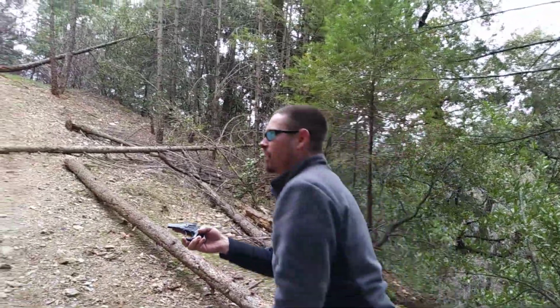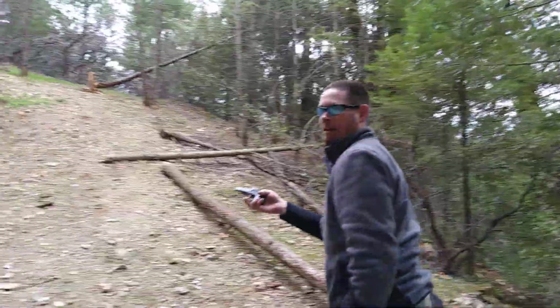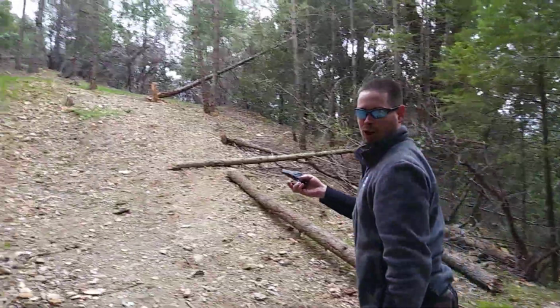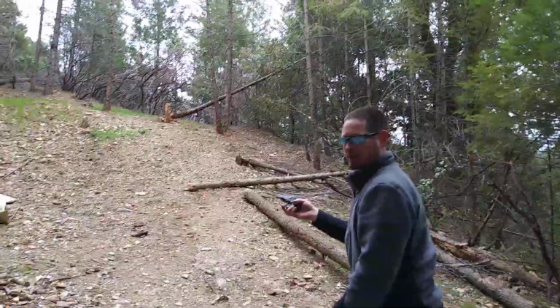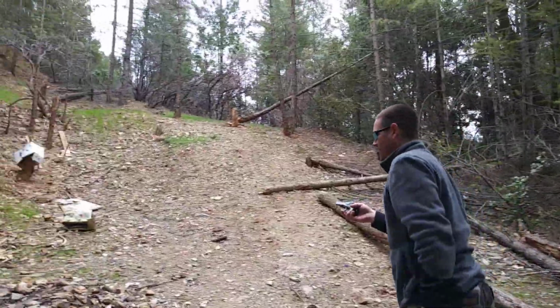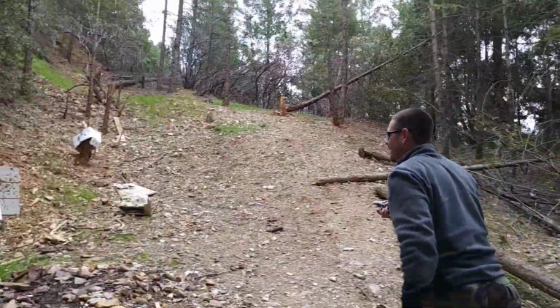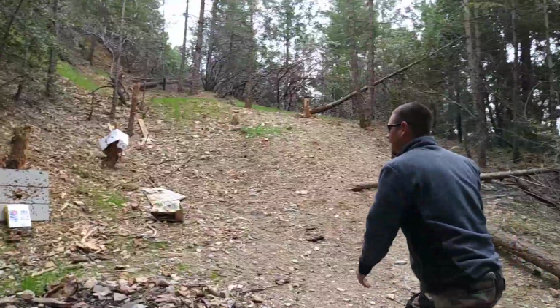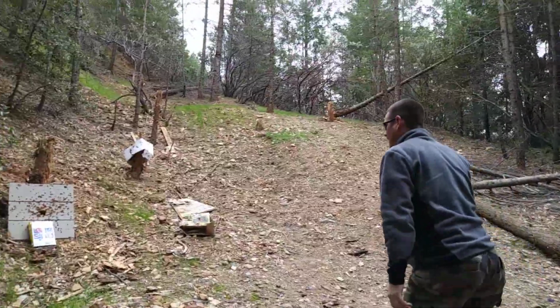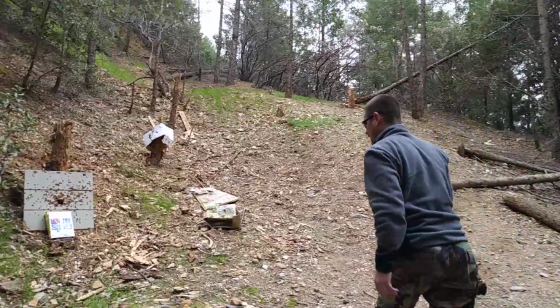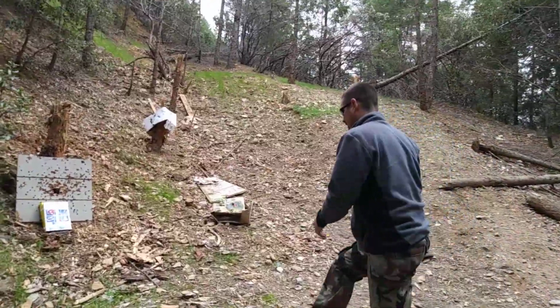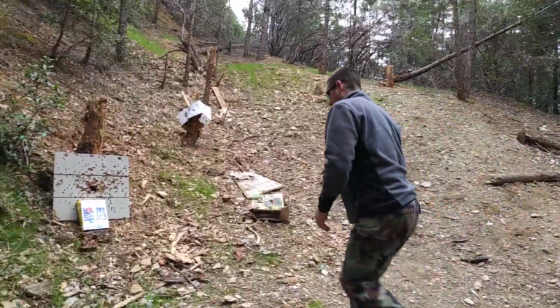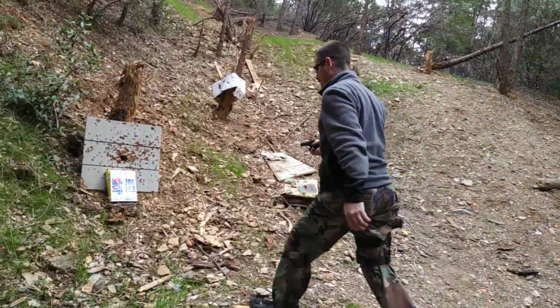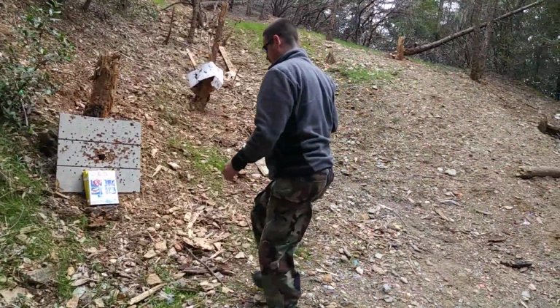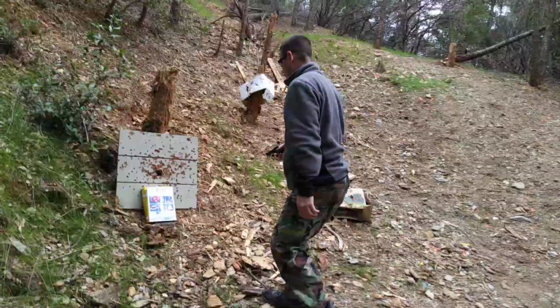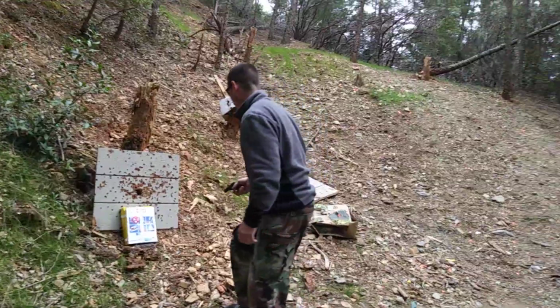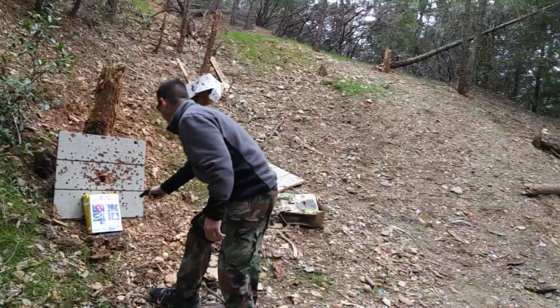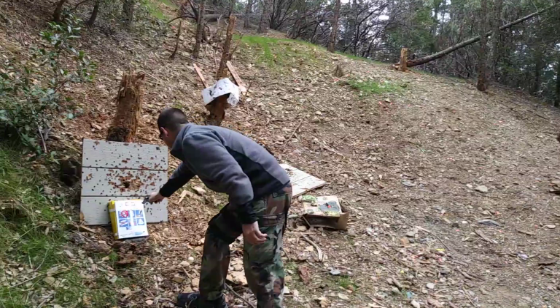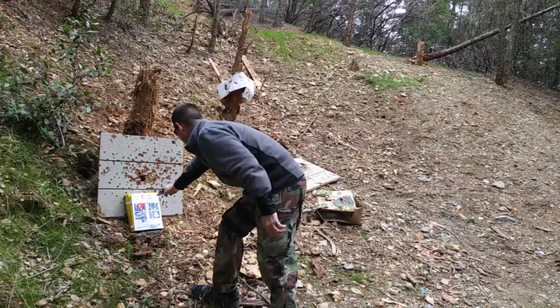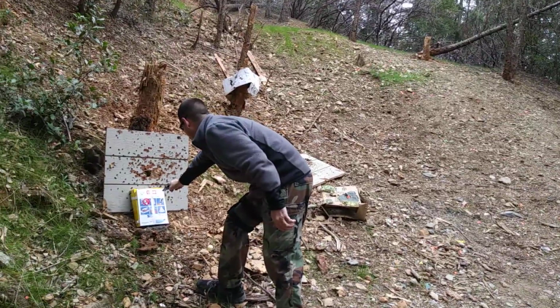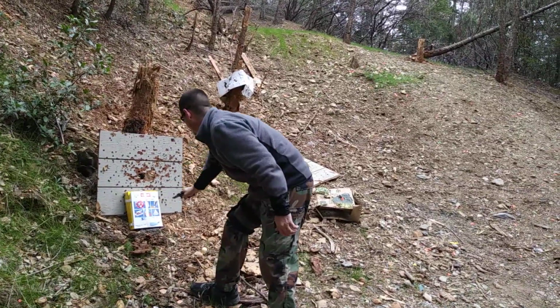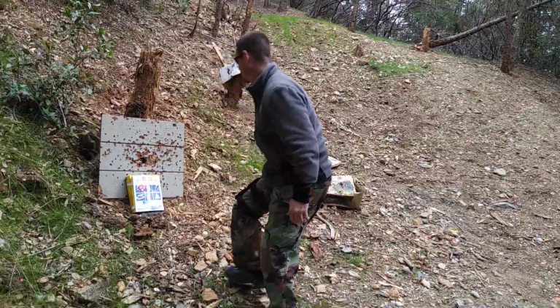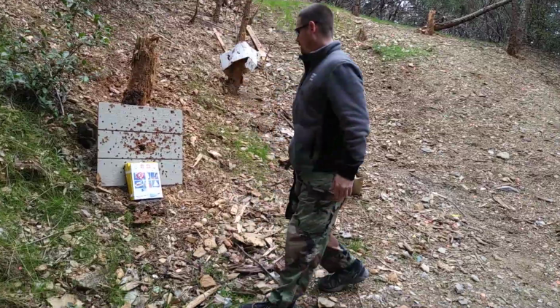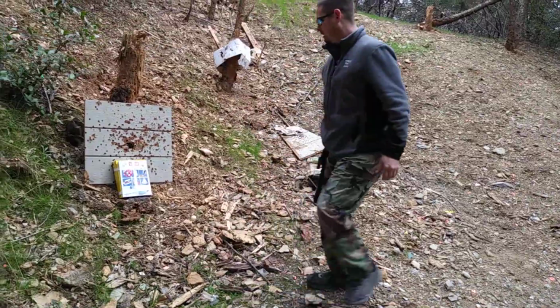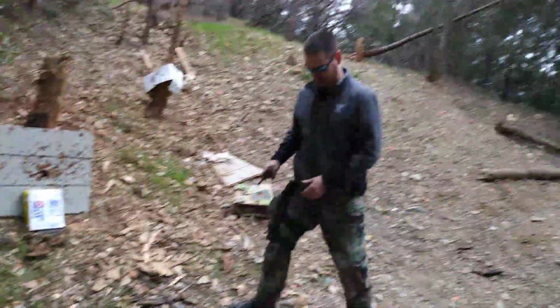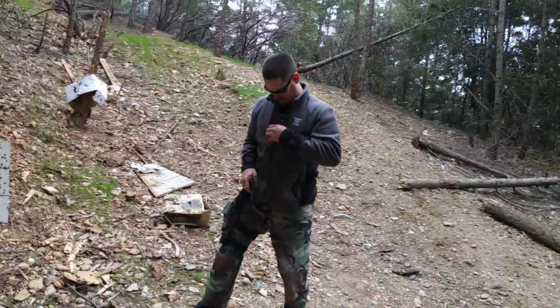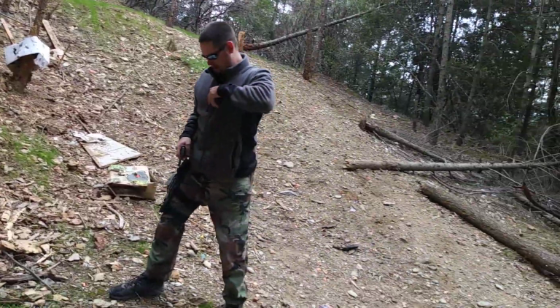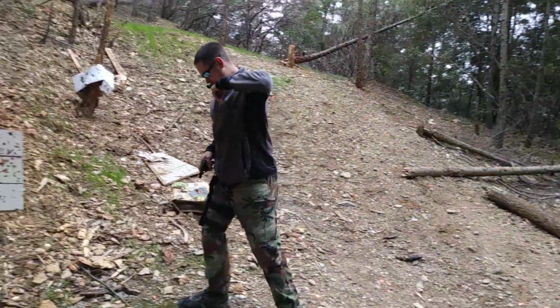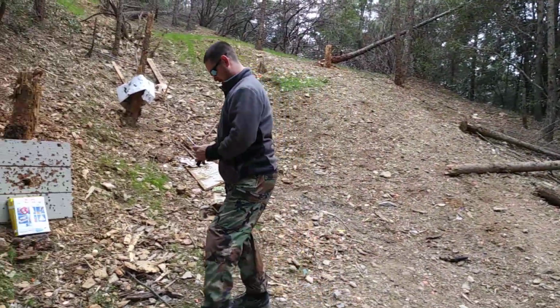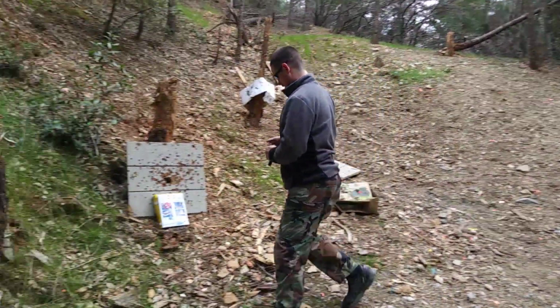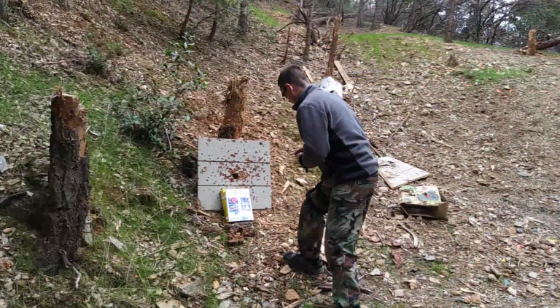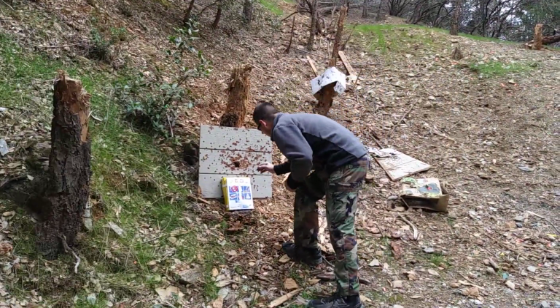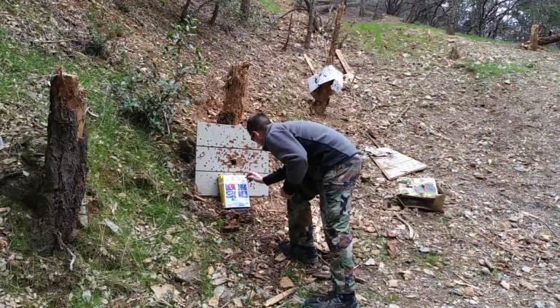We'll have to get real close with this one. Point blank in the face! That's cheating for the Derringer.